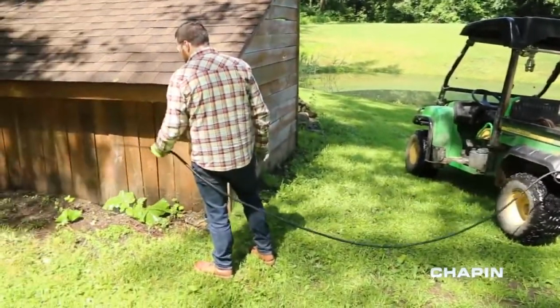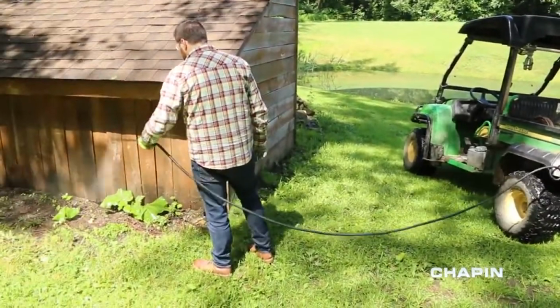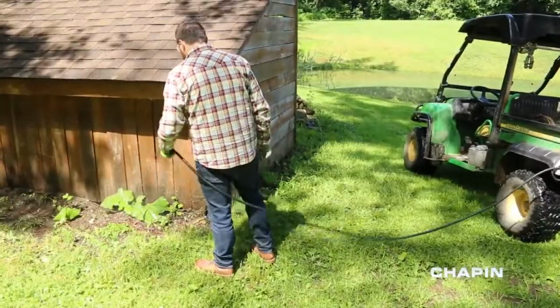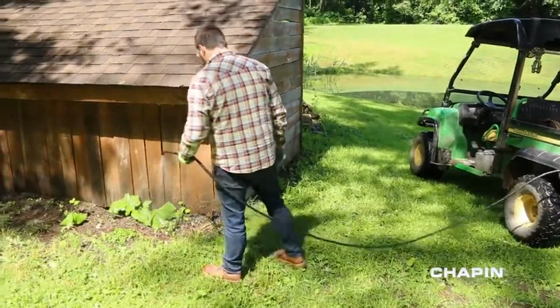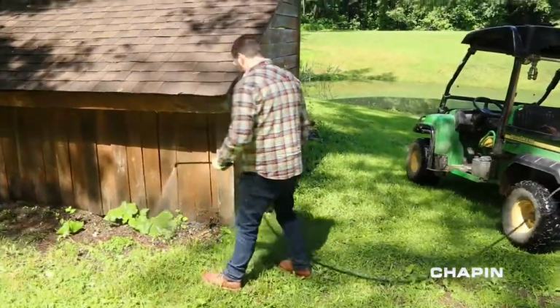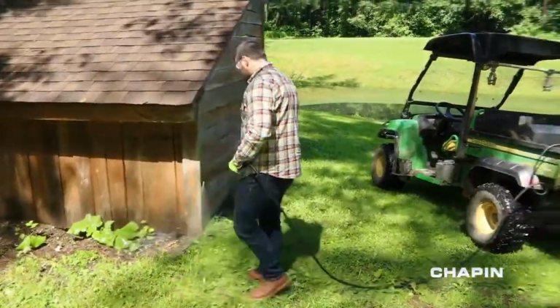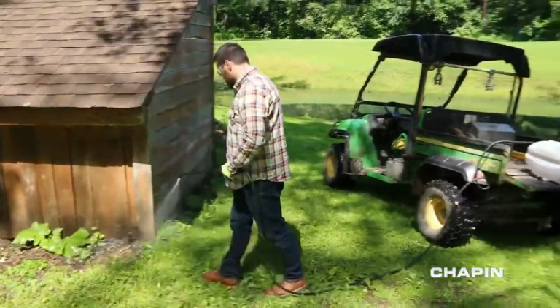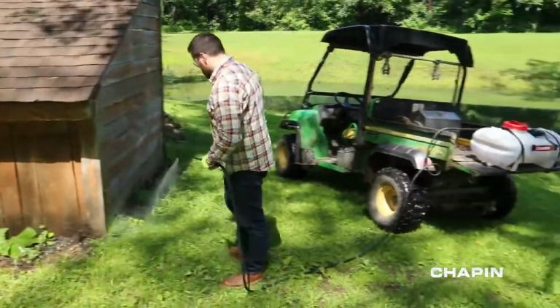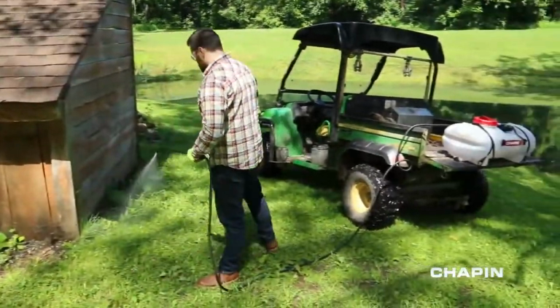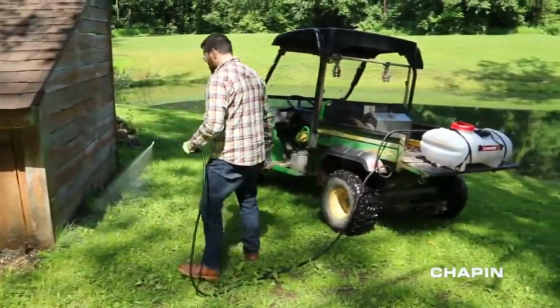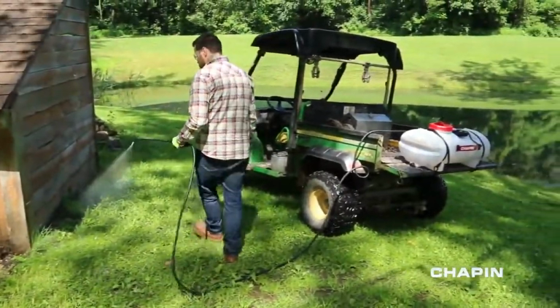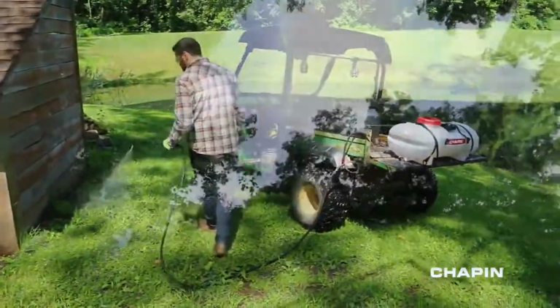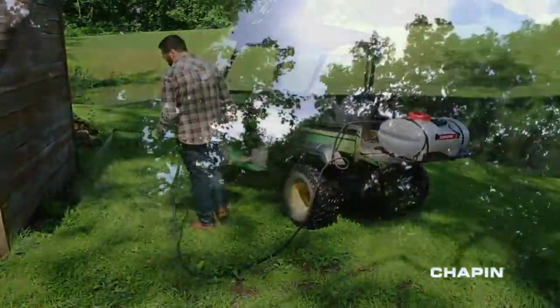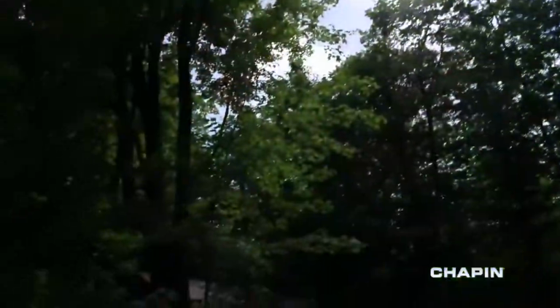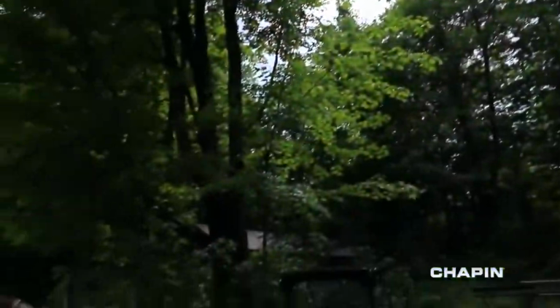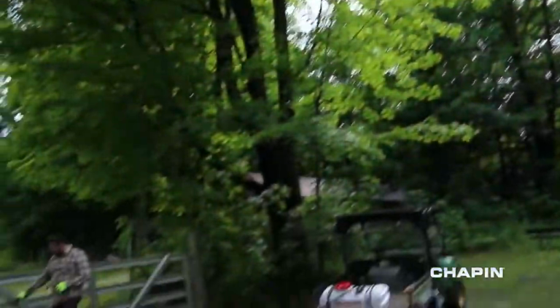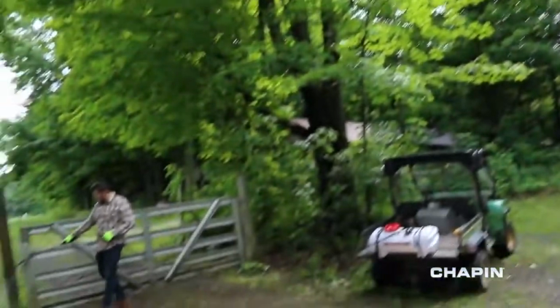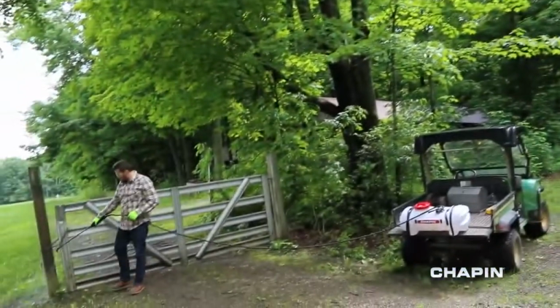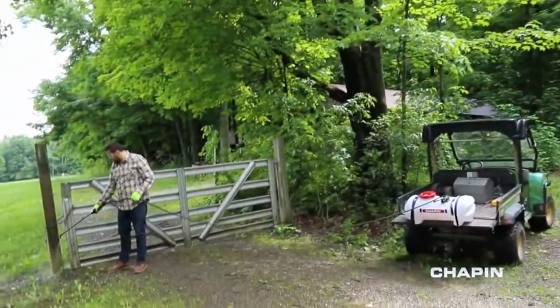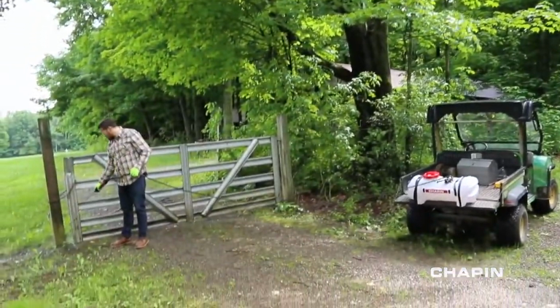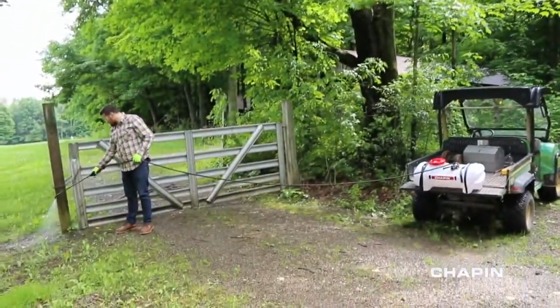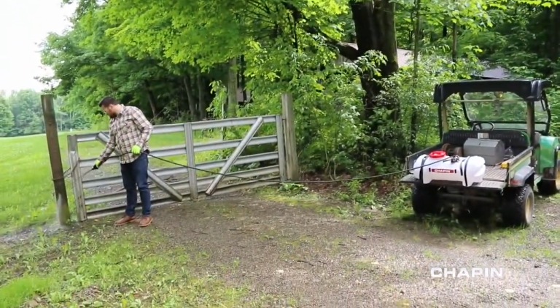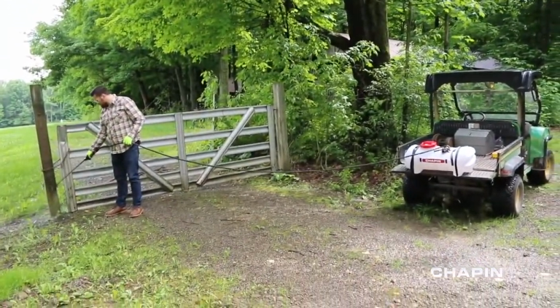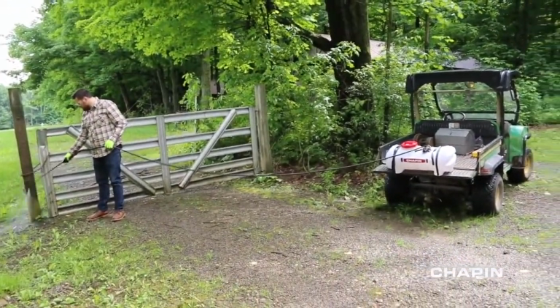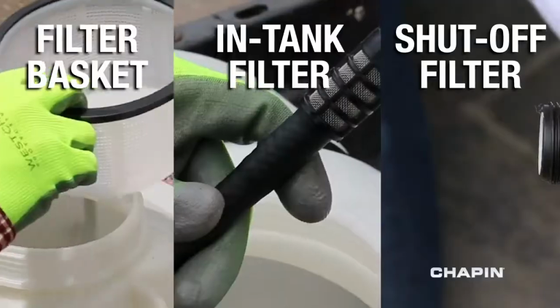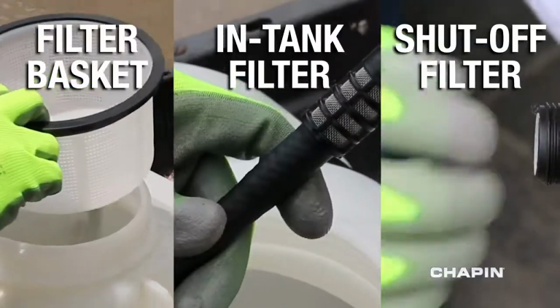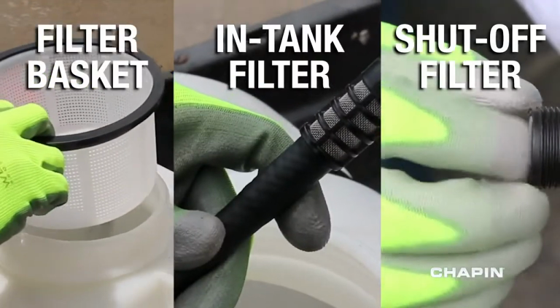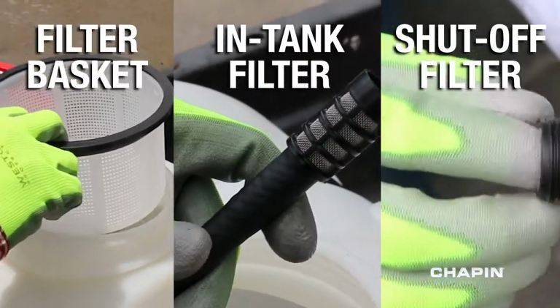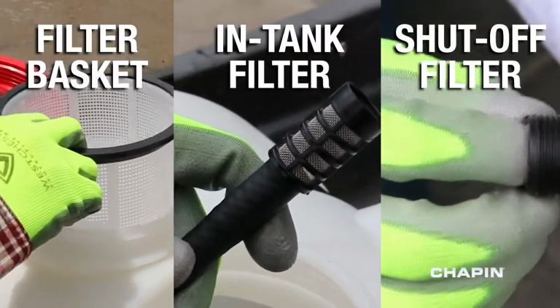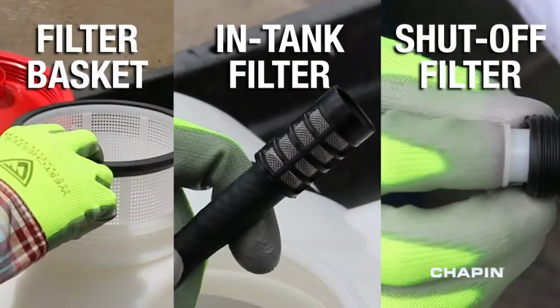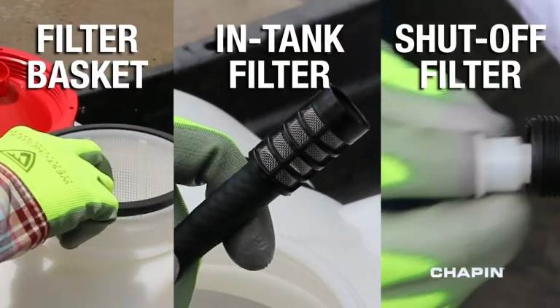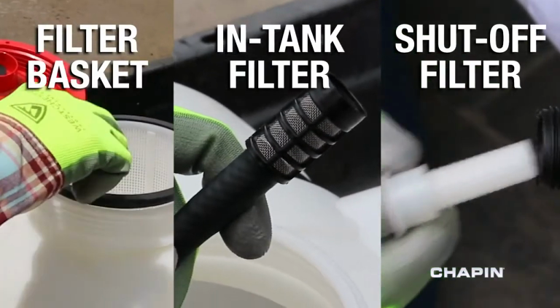With 15 feet of reinforced hose and a 1-gallon-per-minute pump, you'll find it easy to get to those hard-to-reach areas. All of this, as three levels of filtration keep you spraying free and clear.